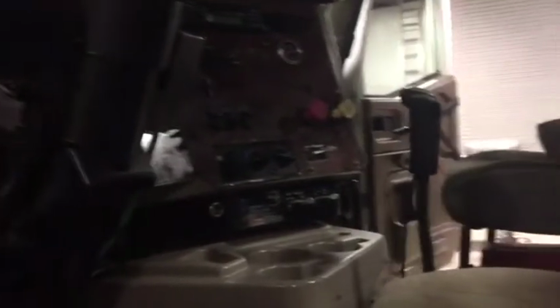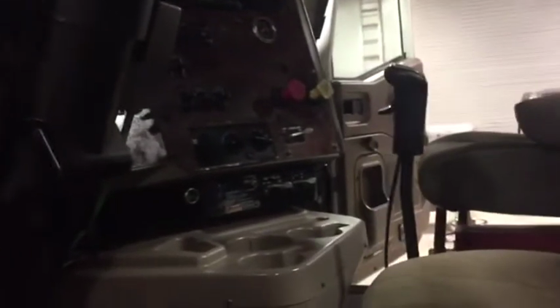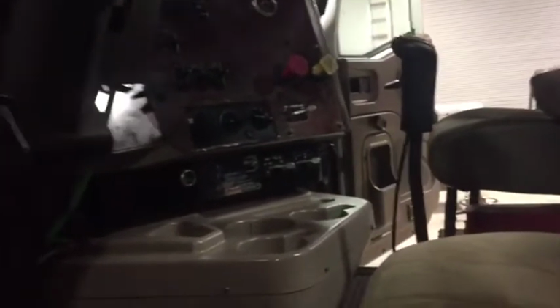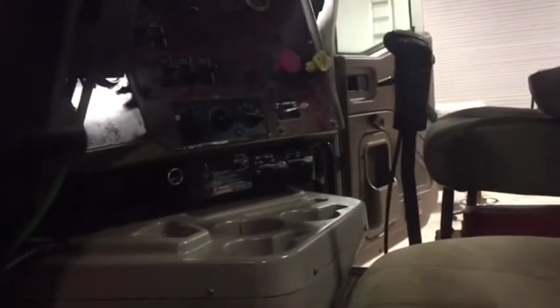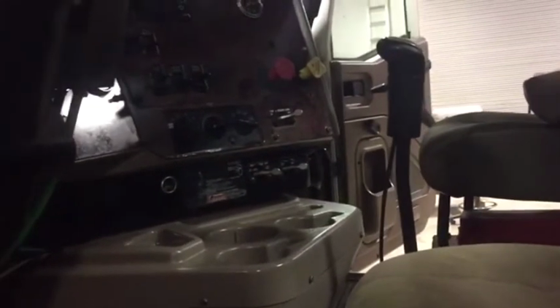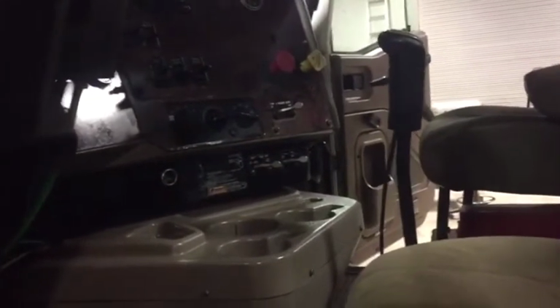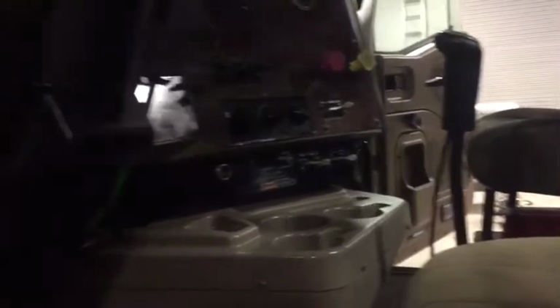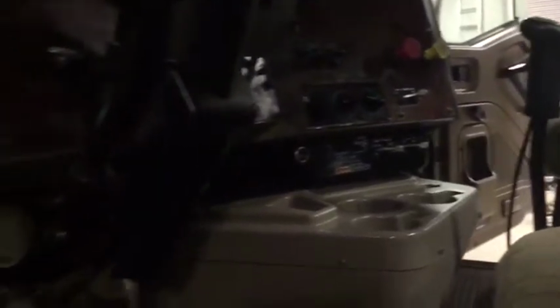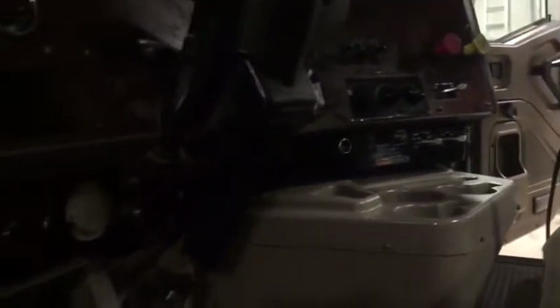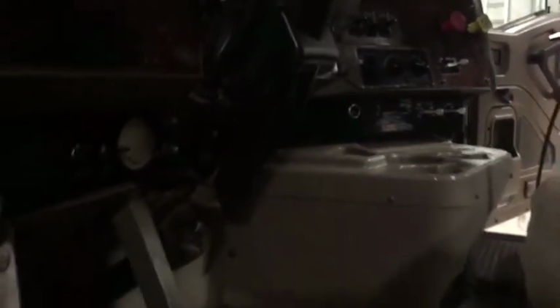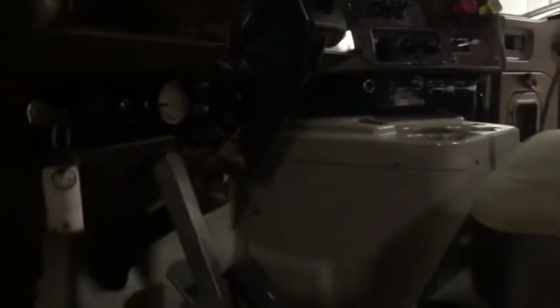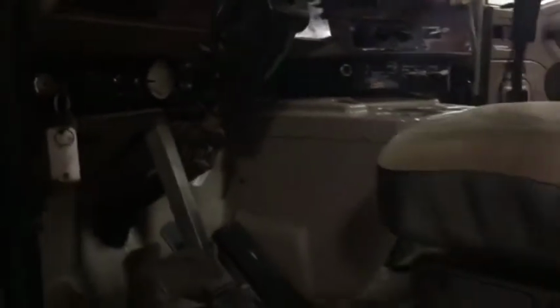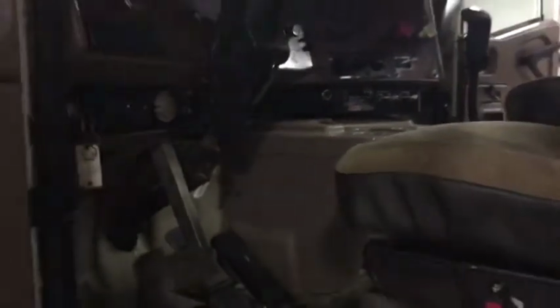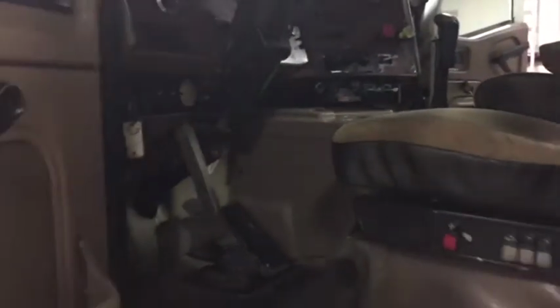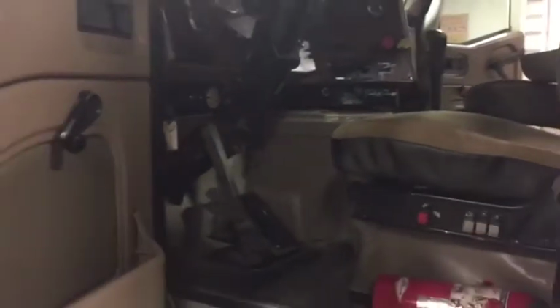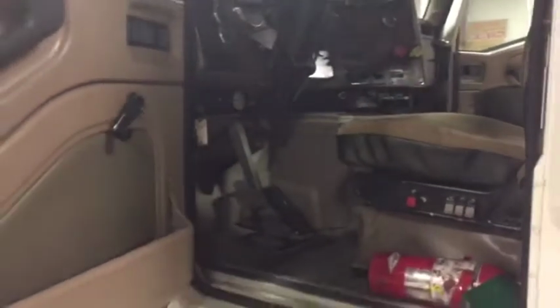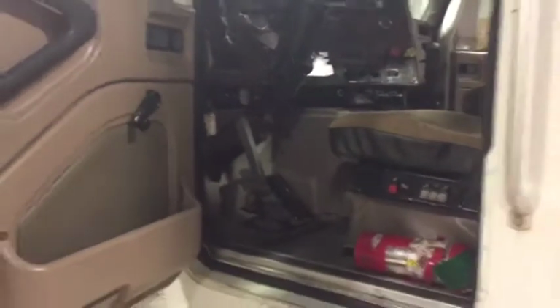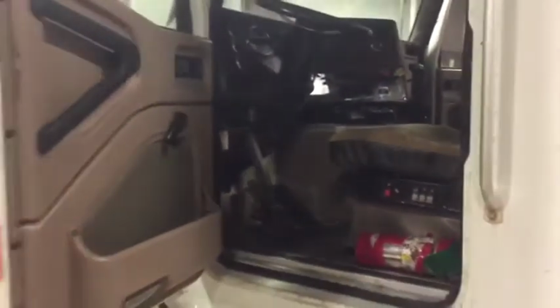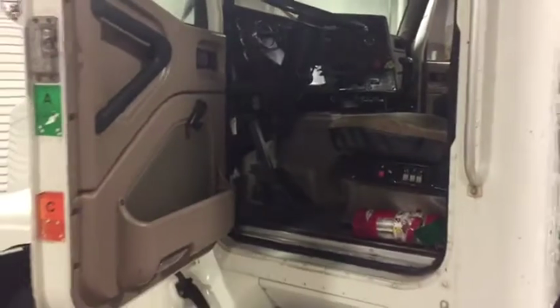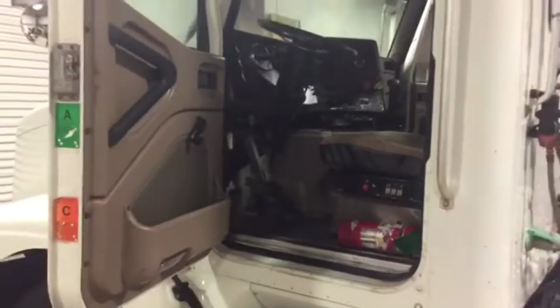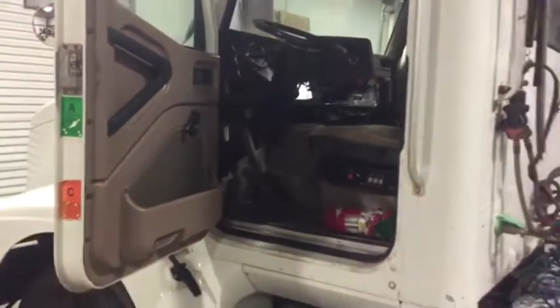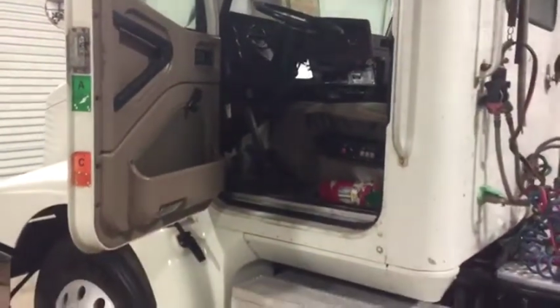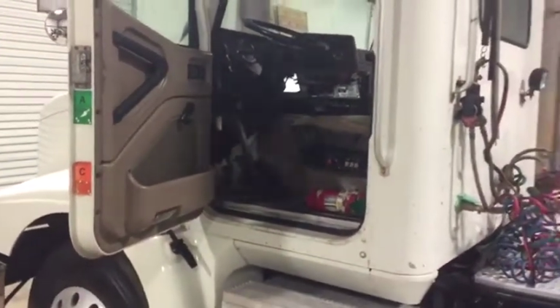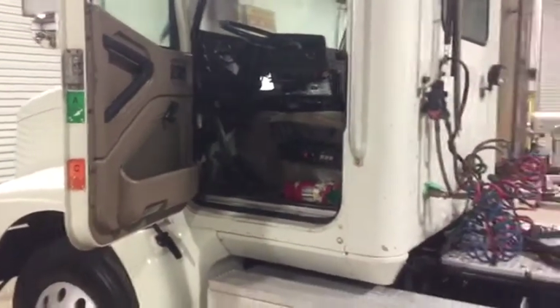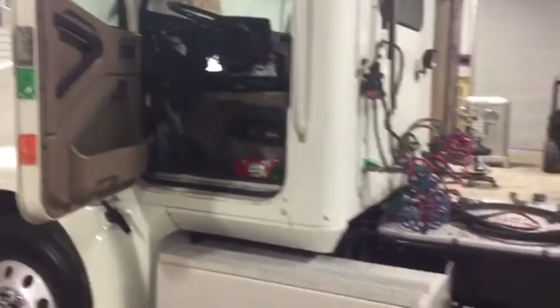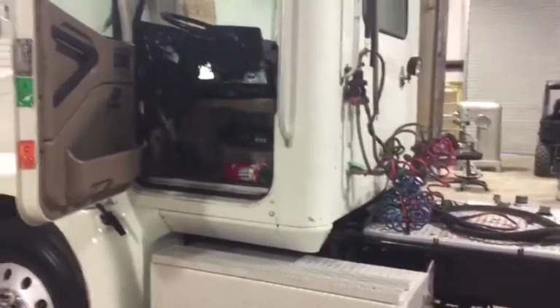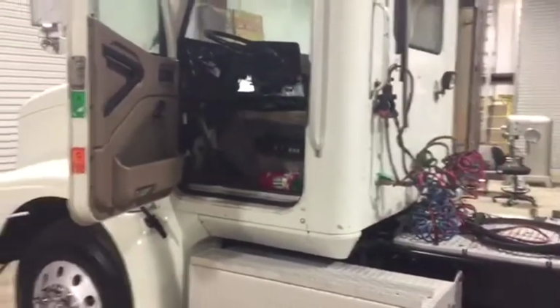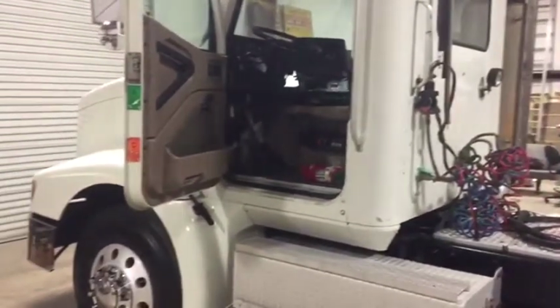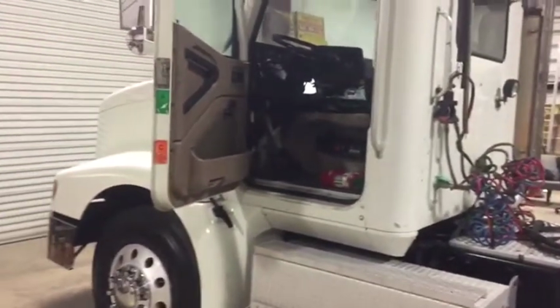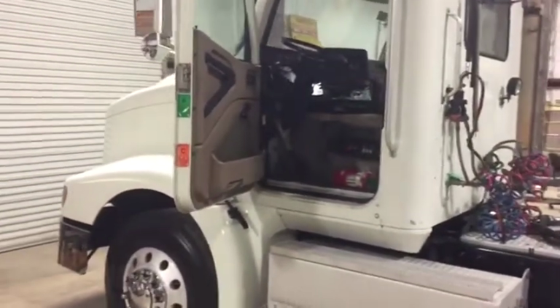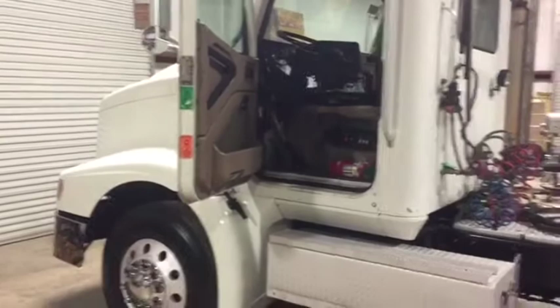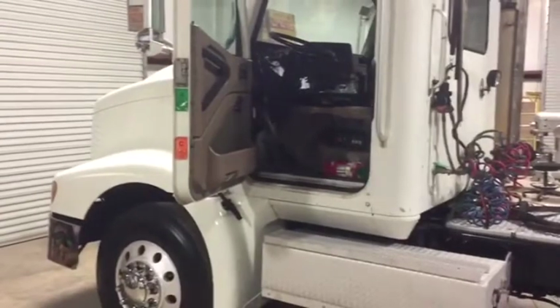The truck's got a 10-speed transmission. It's got the wet kit, and the truck does seem to do what she's supposed to do. It's a 2006 9200 International with ISM Cummings — wet kit, 10-speed transmission, and air ride driver's seat.